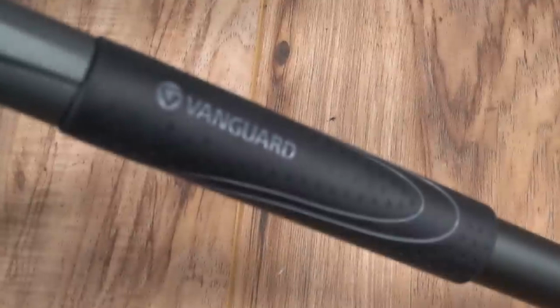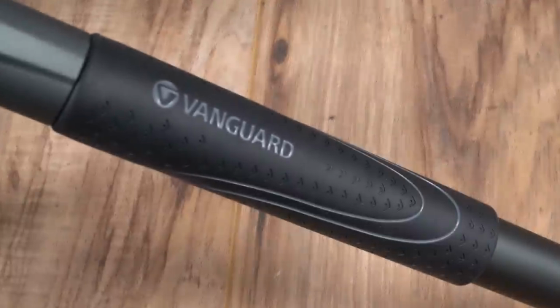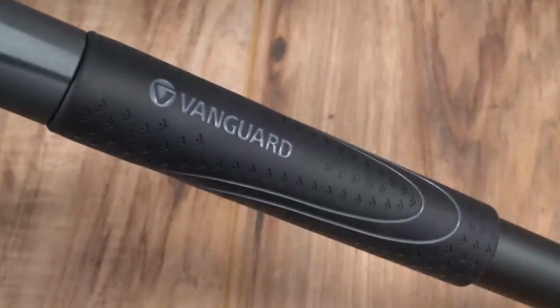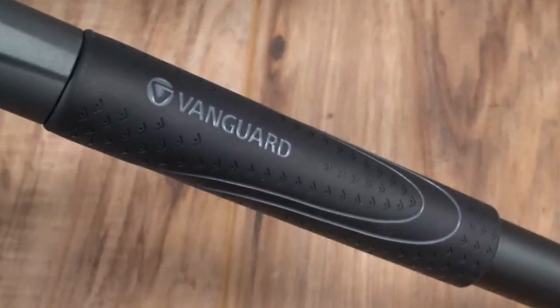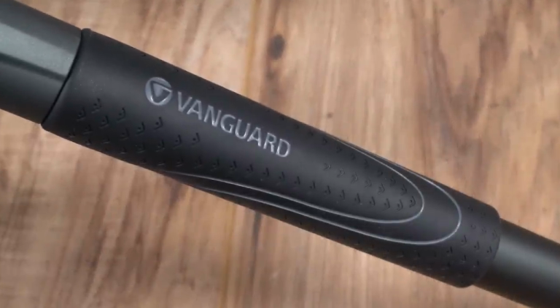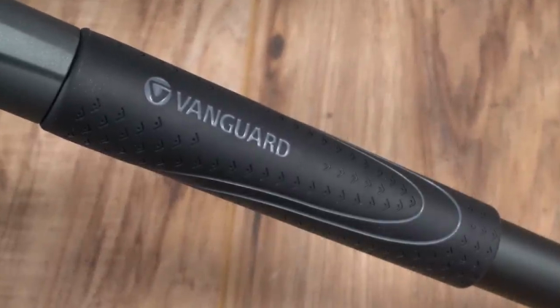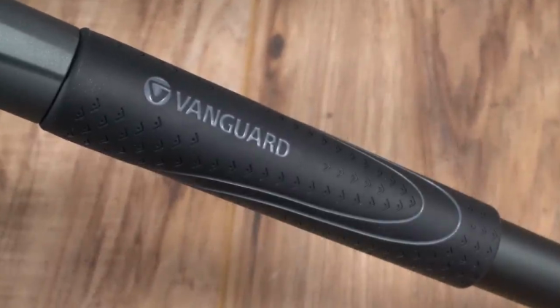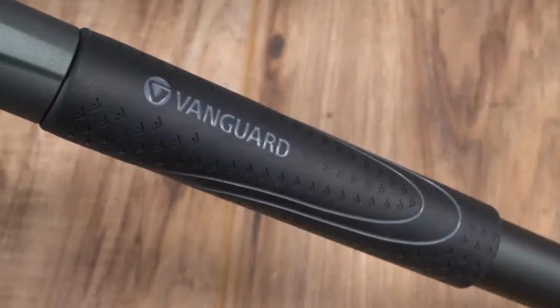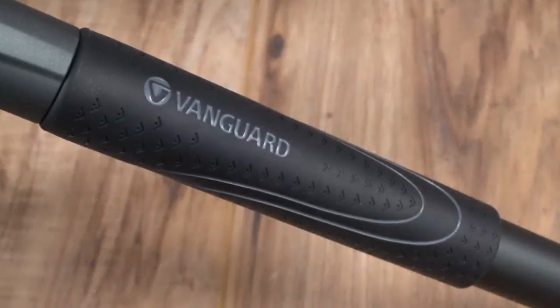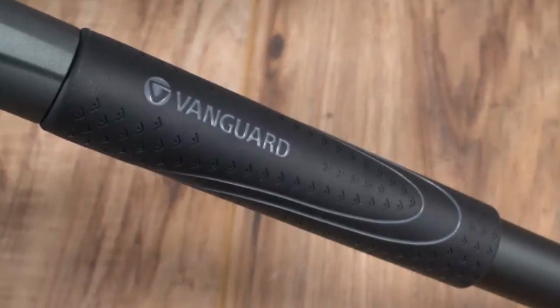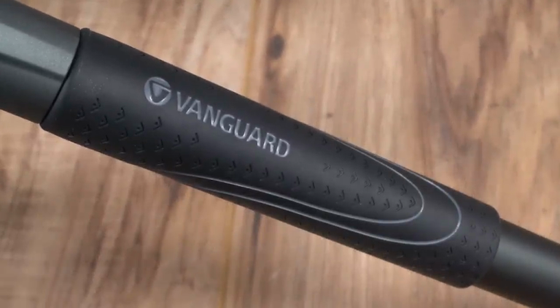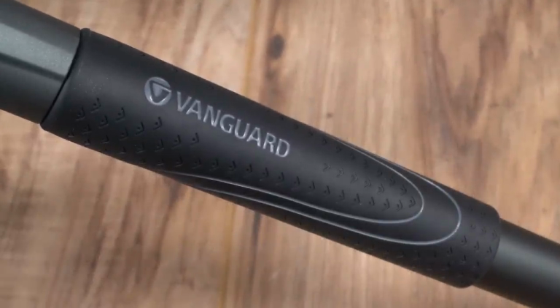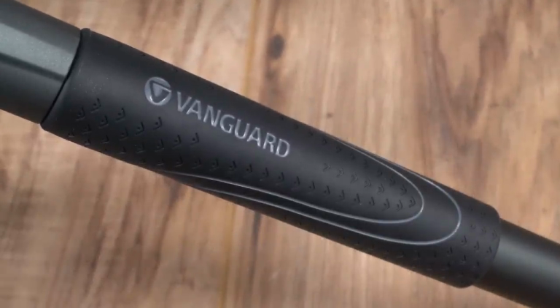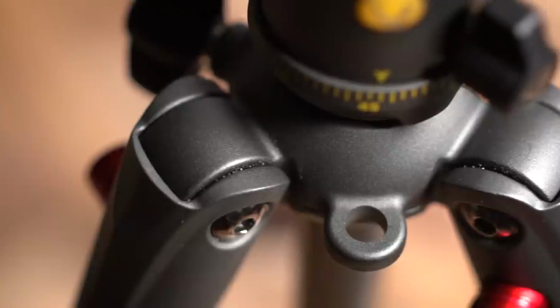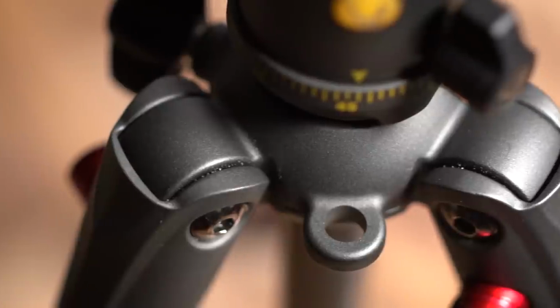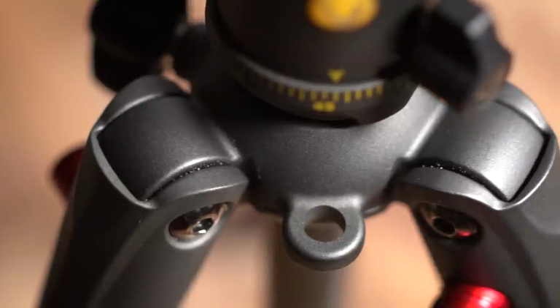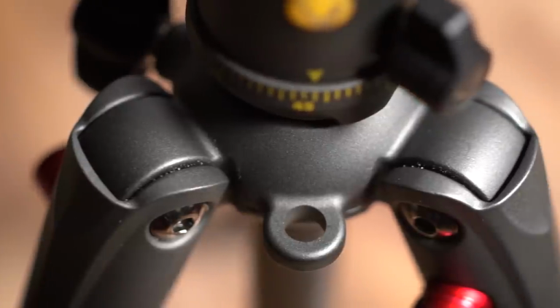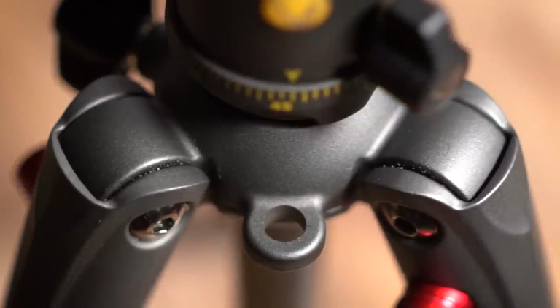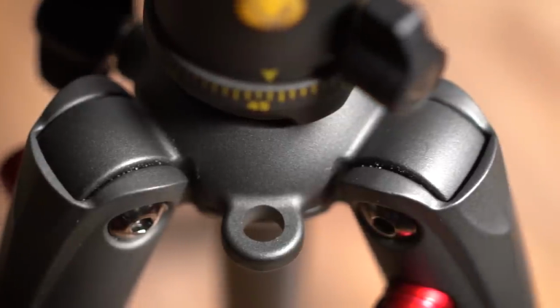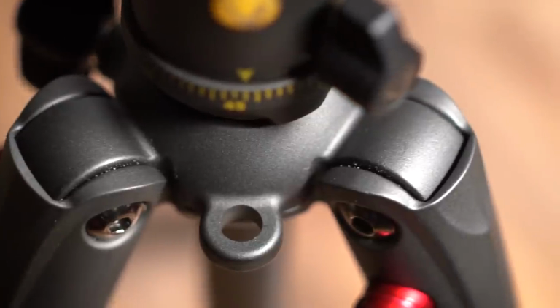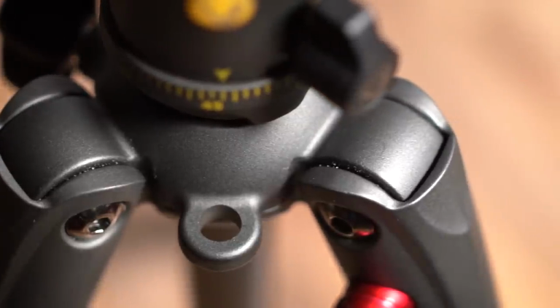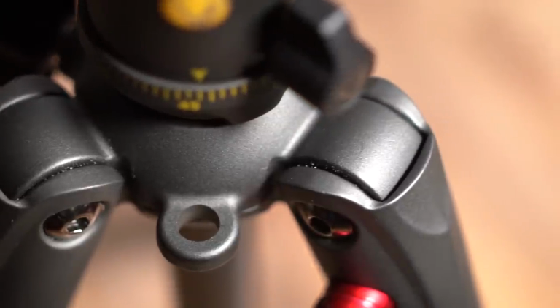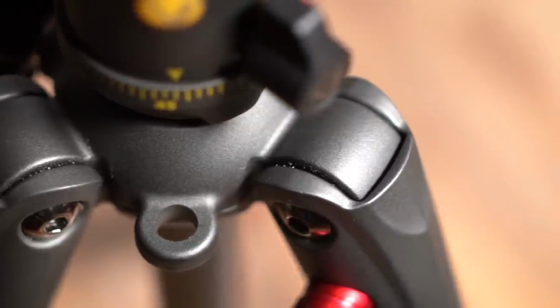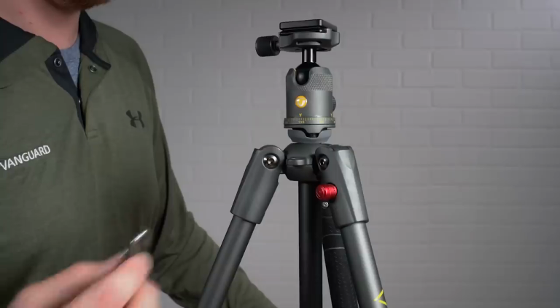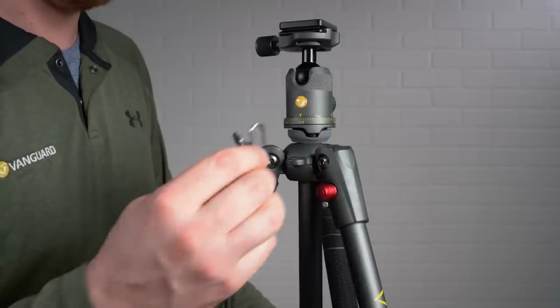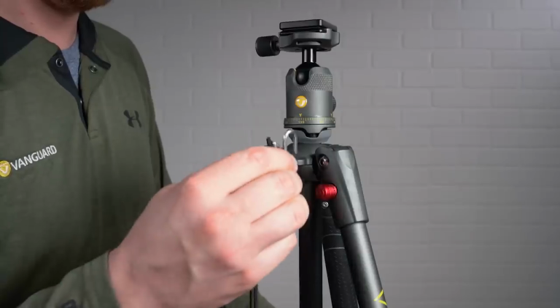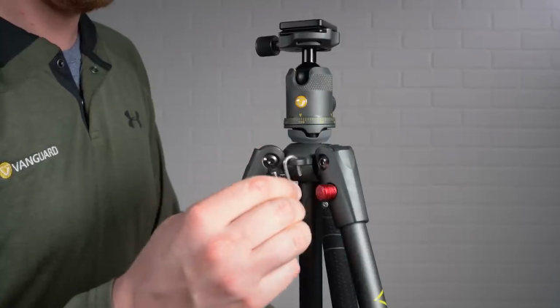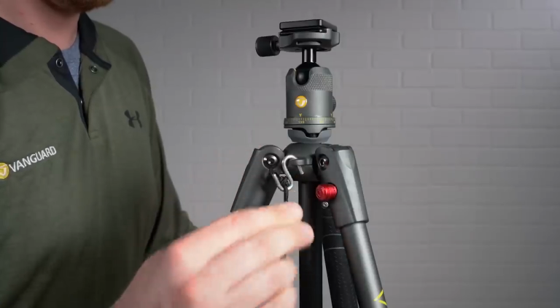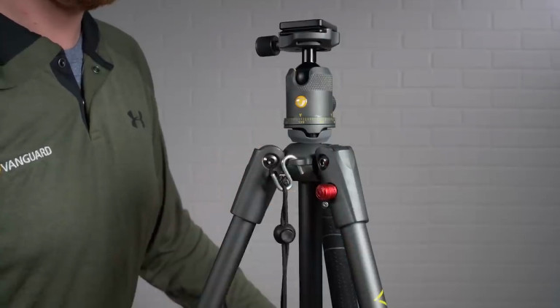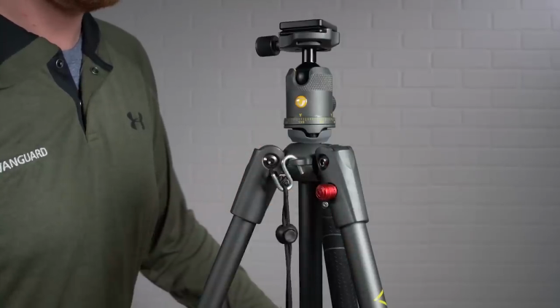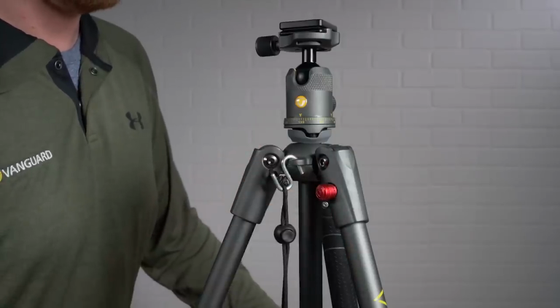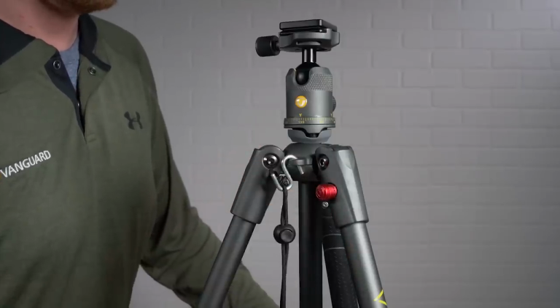The tripod's soft rubber handle provides an unbeatable grip. There's also a dedicated suspension loop on the canopy to accommodate counterbalance weight for additional stability.